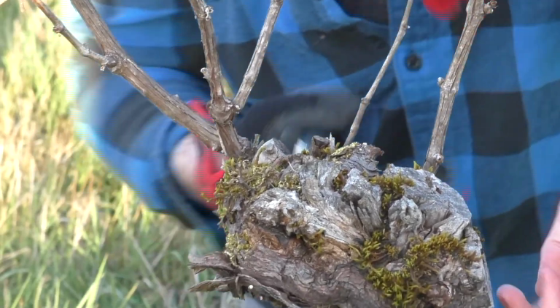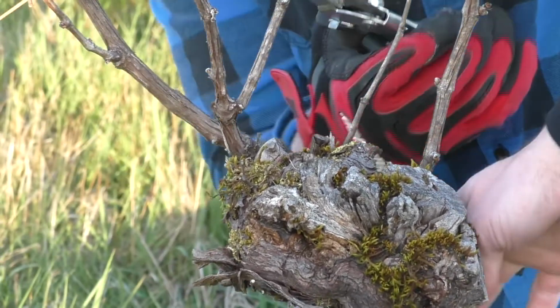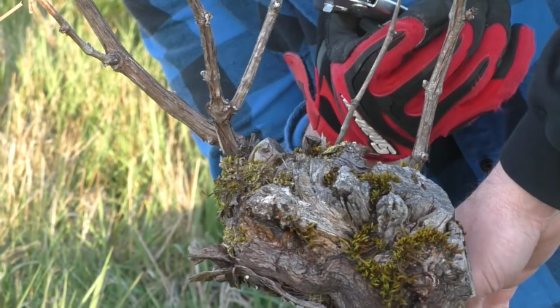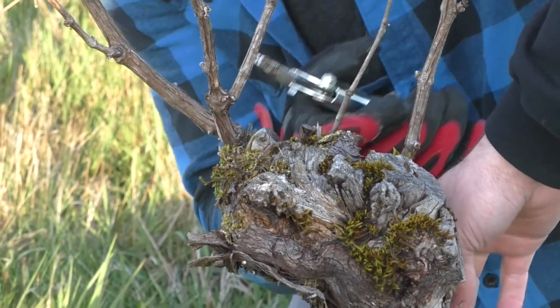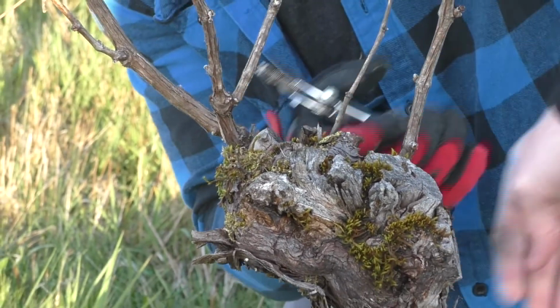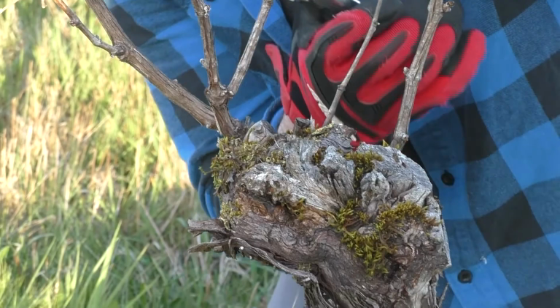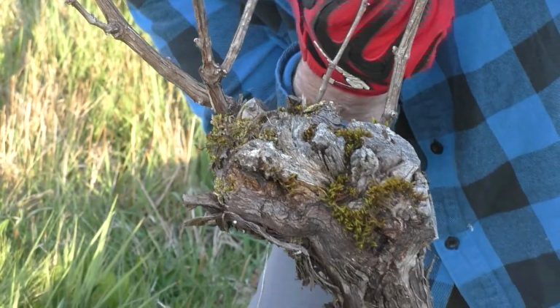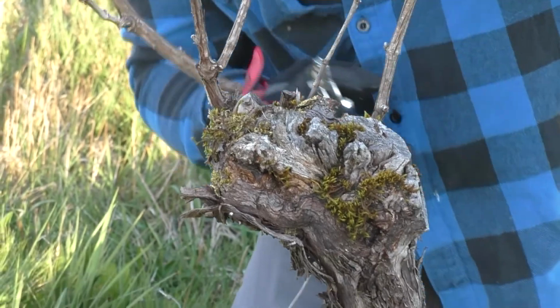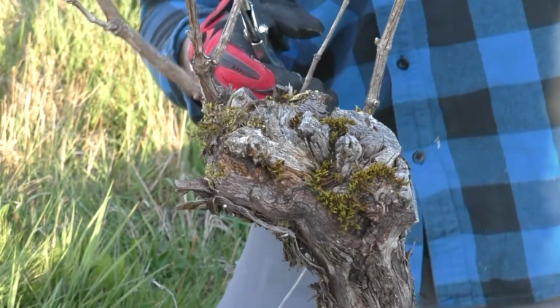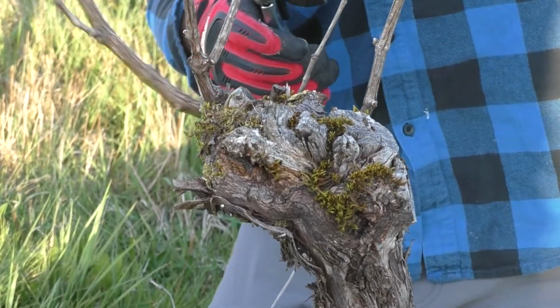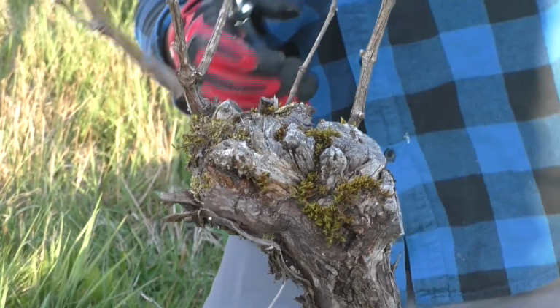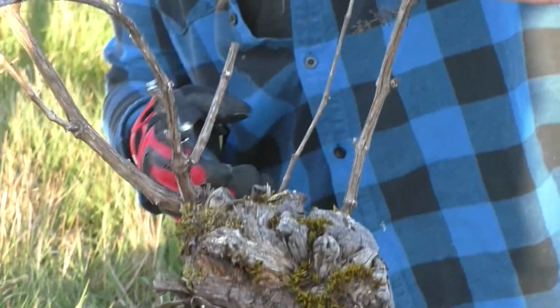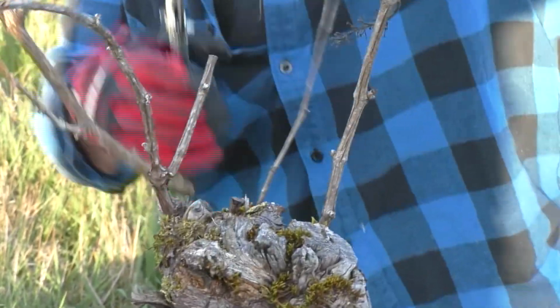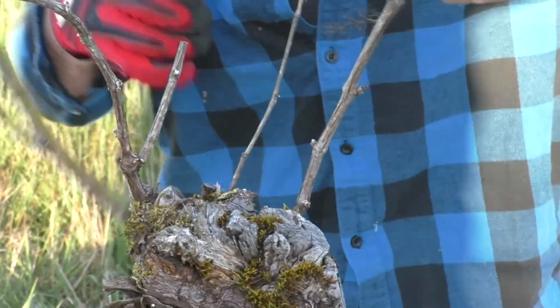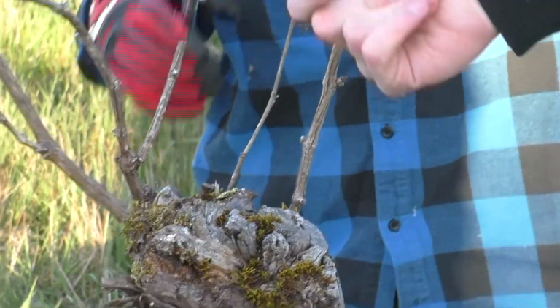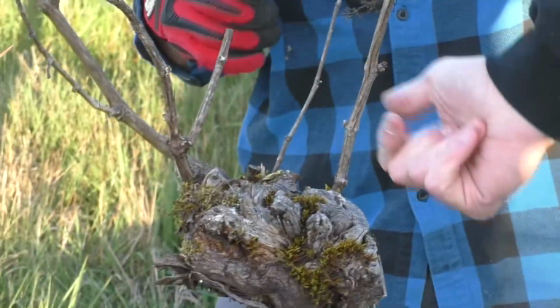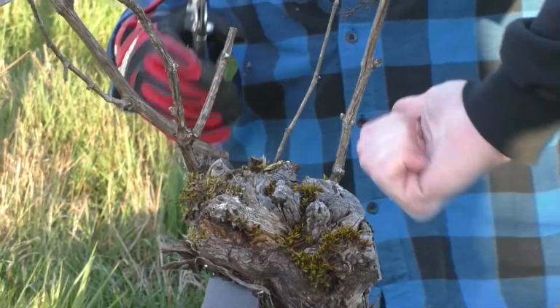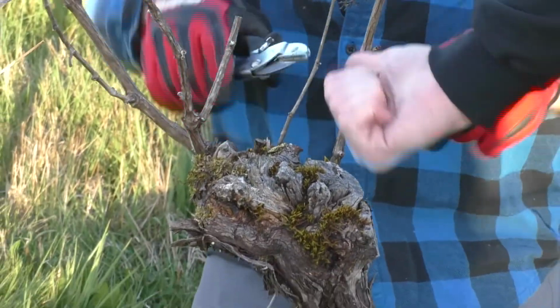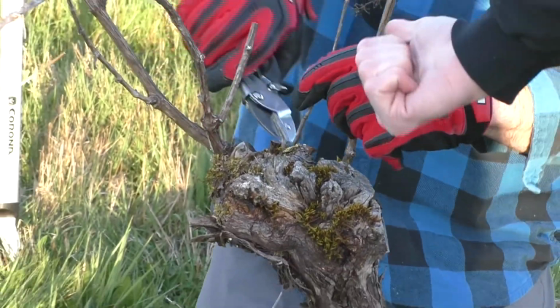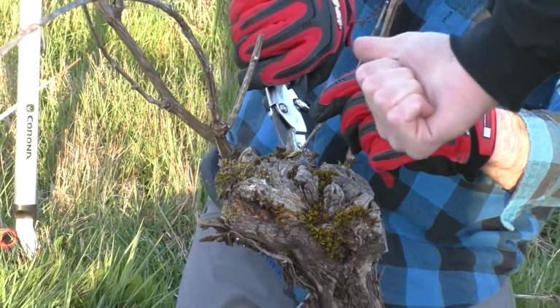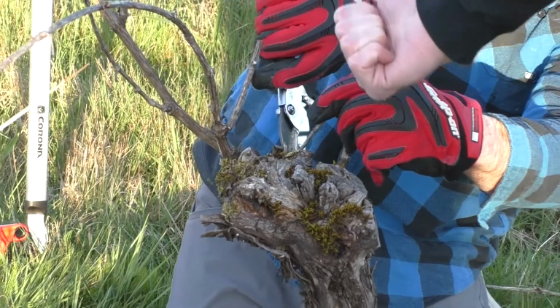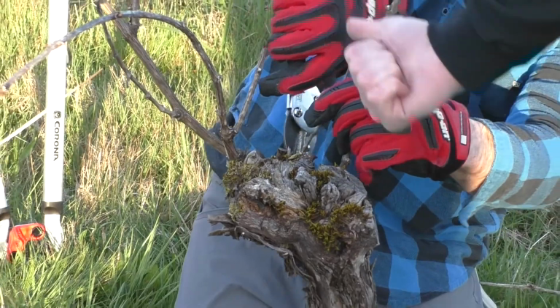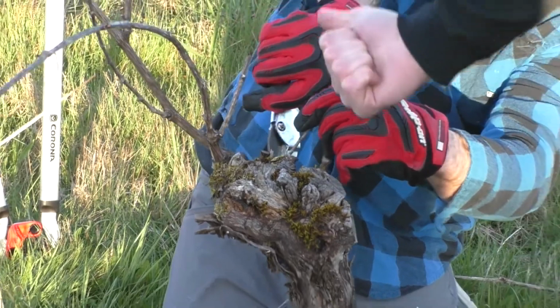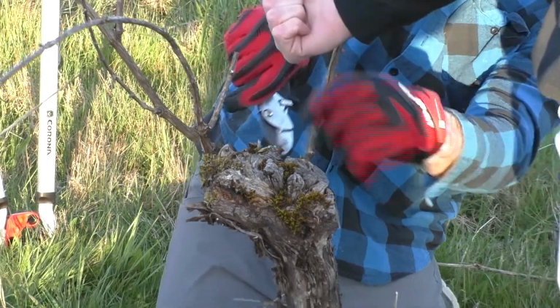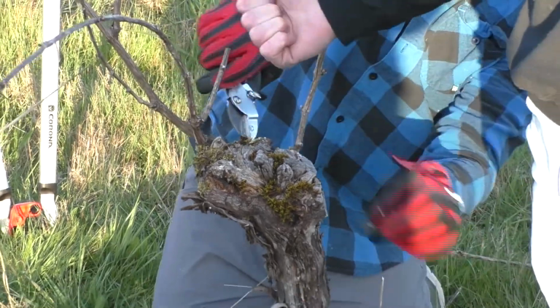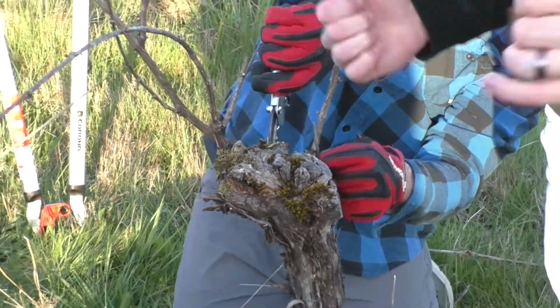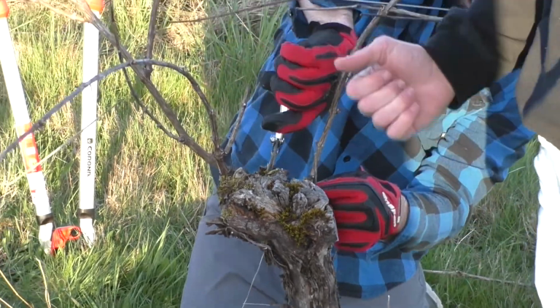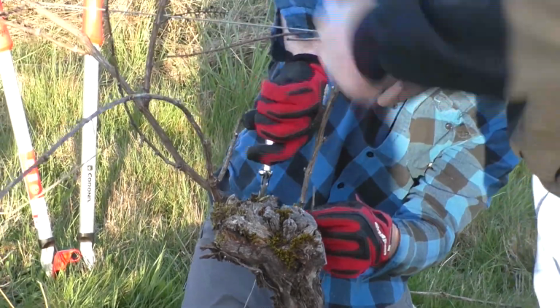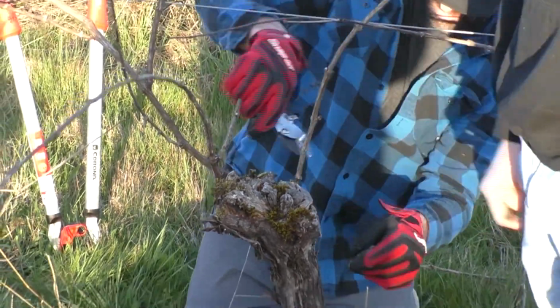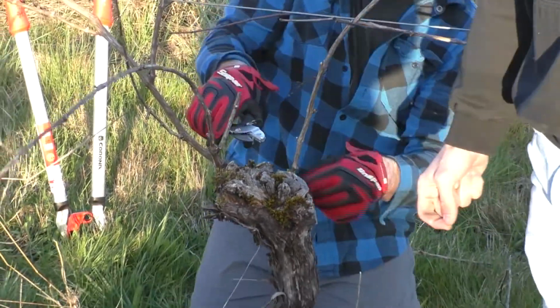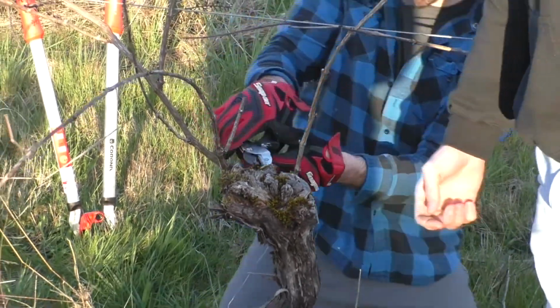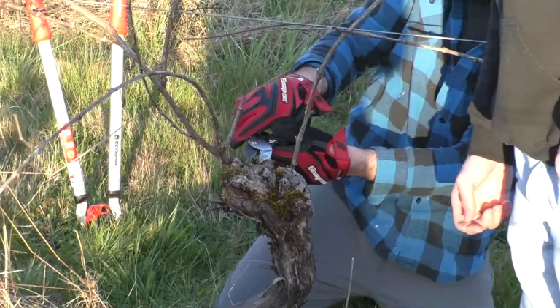We have one that's kind of hidden back below, but this vine is coming into the row, so it's not a huge problem that our regrowth spur is headed back into the next row. We'll be able to train it back up into the trellis.